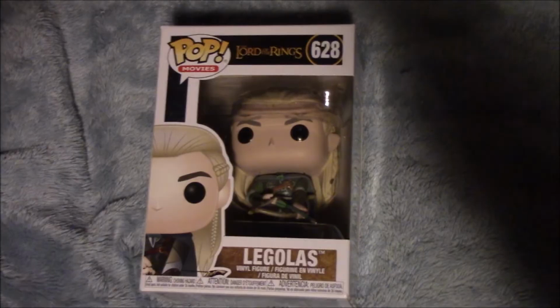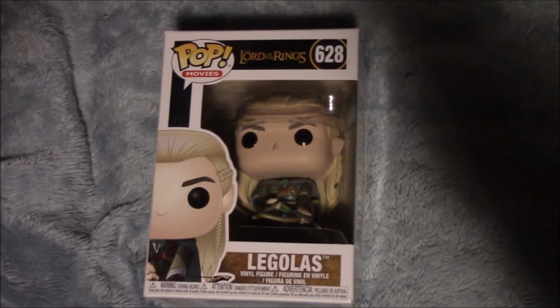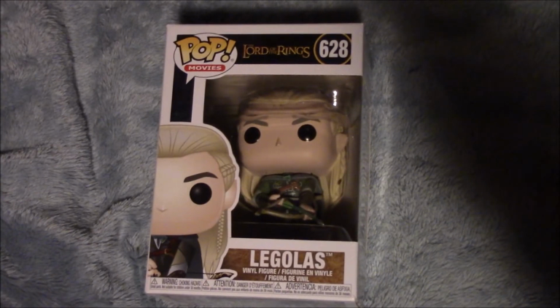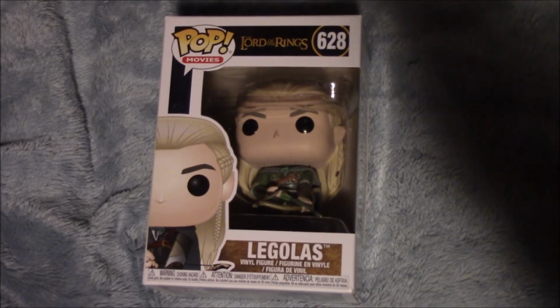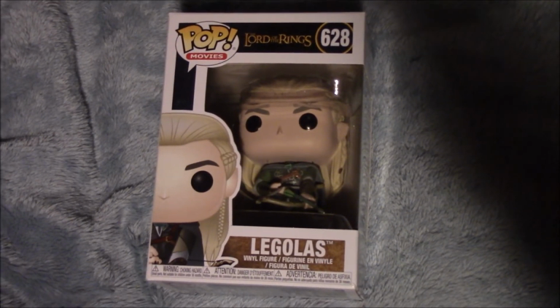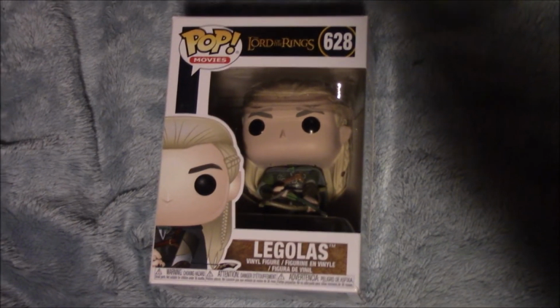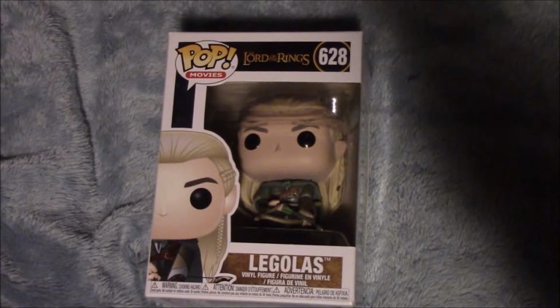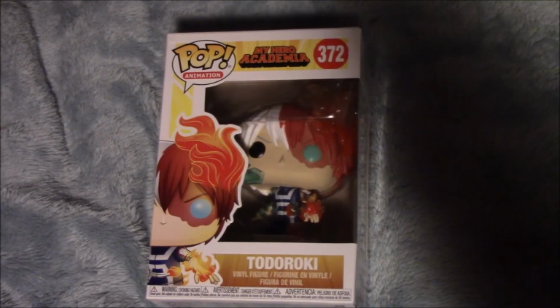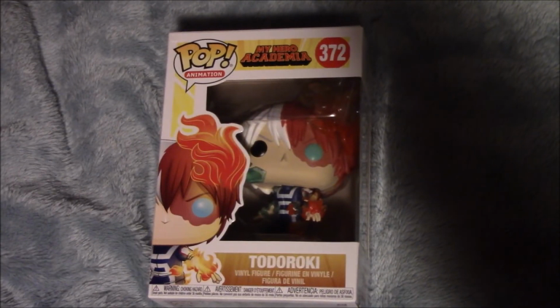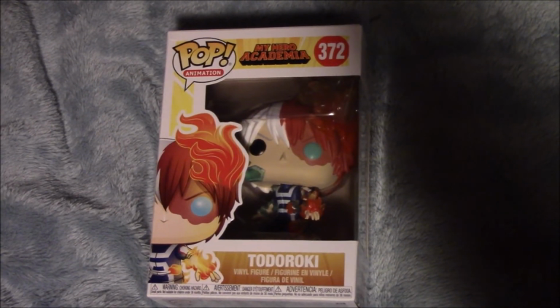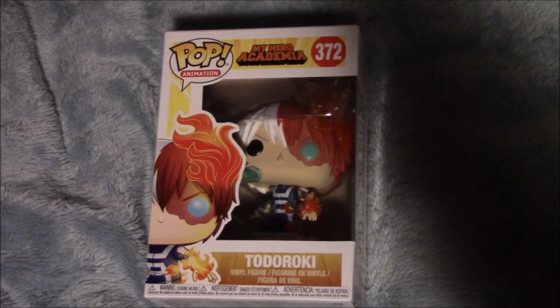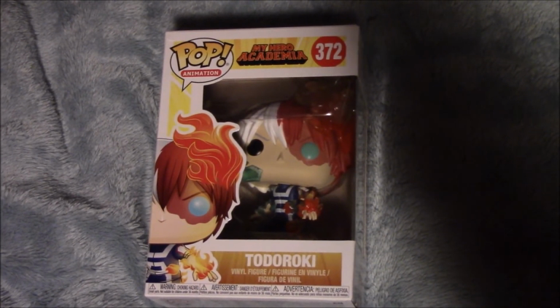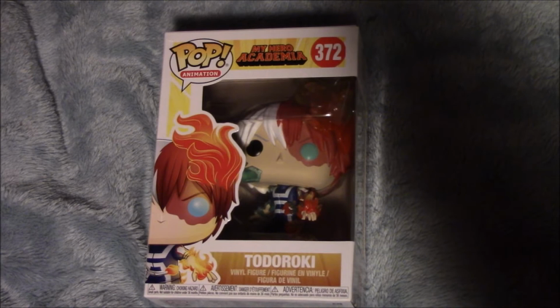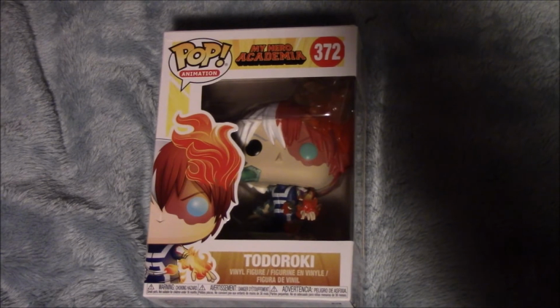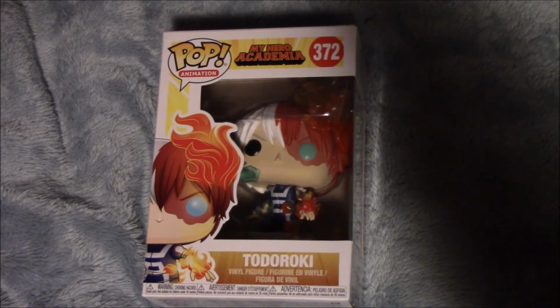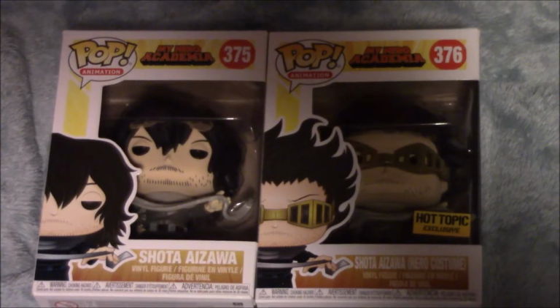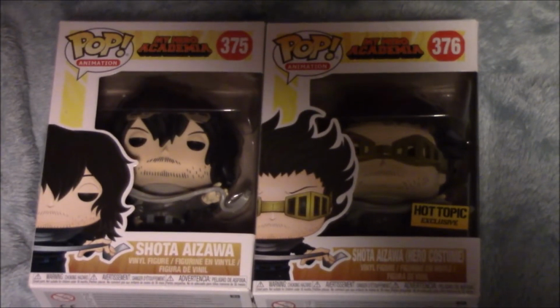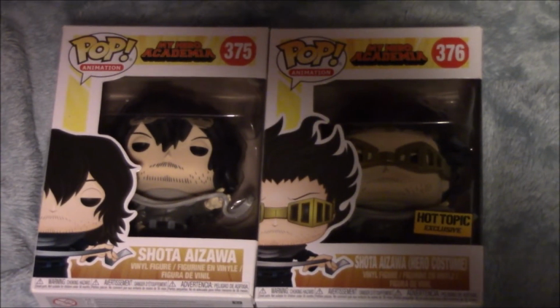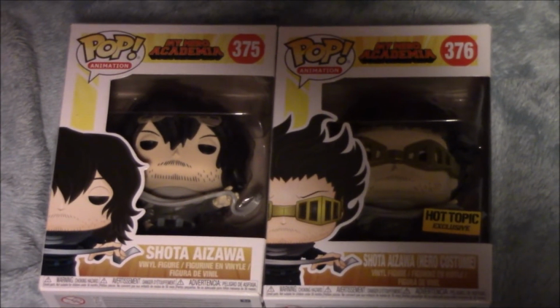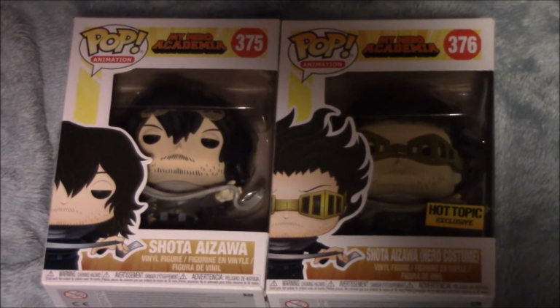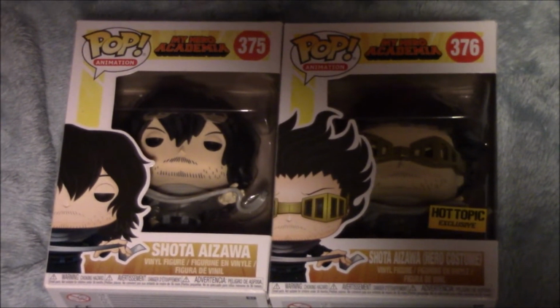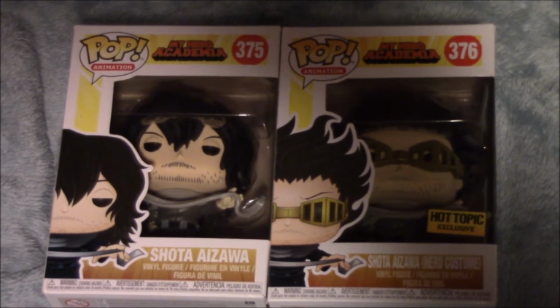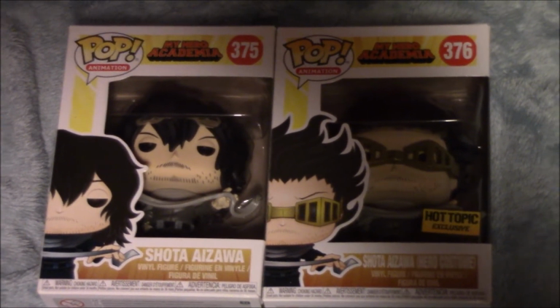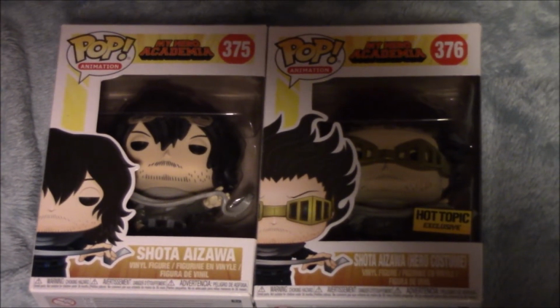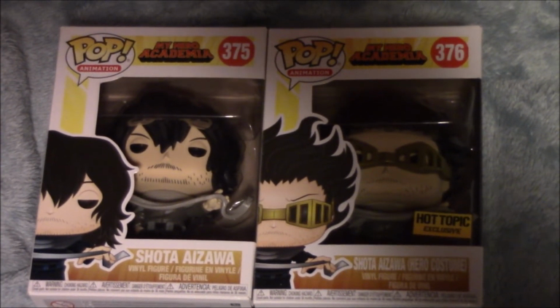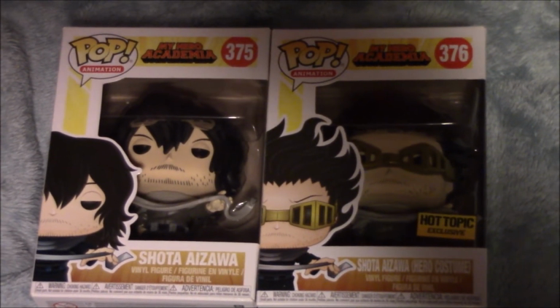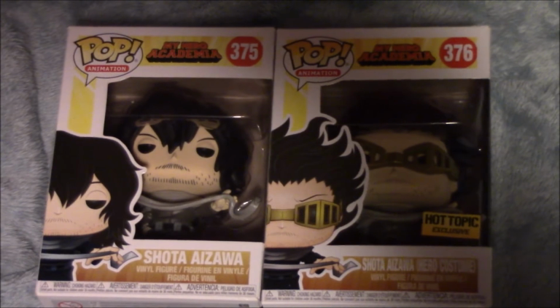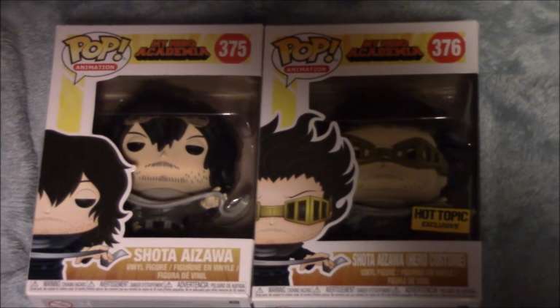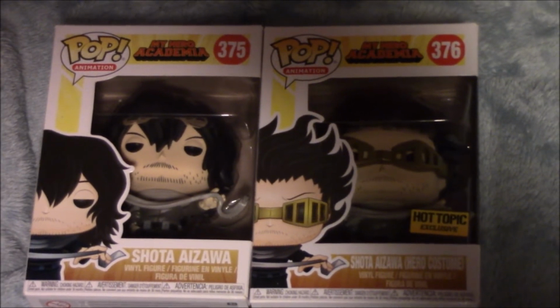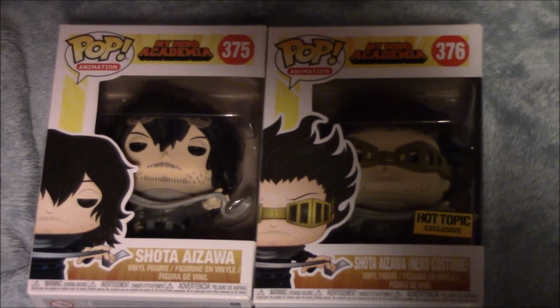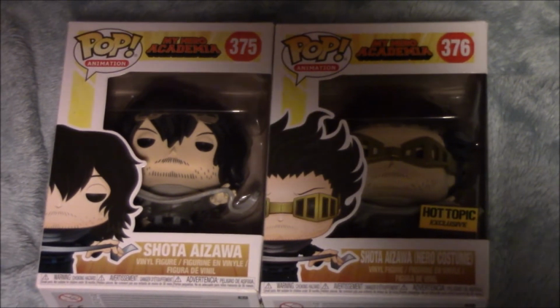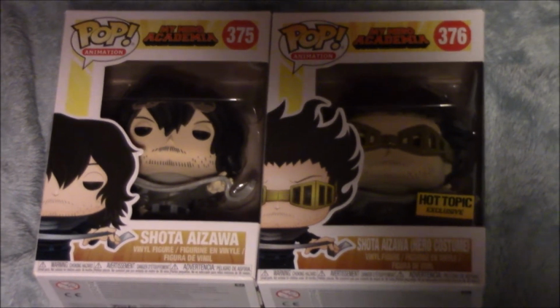Next we have the Lord of the Rings Legolas. Next we have My Hero Academia Todoroki, and he is so awesome. Next we have another My Hero Academia character, and his name is Shota Aizawa. We have the Hero costume and the normal one, and they are freaking awesome.